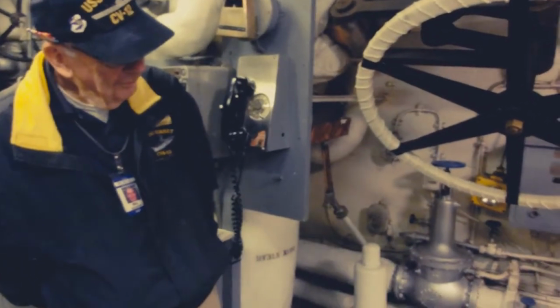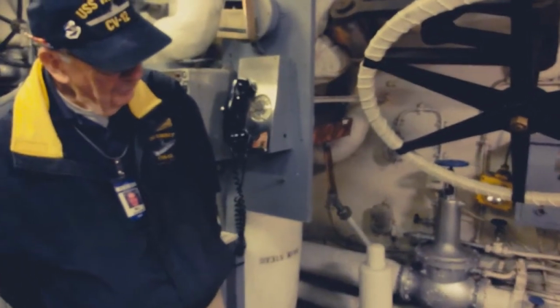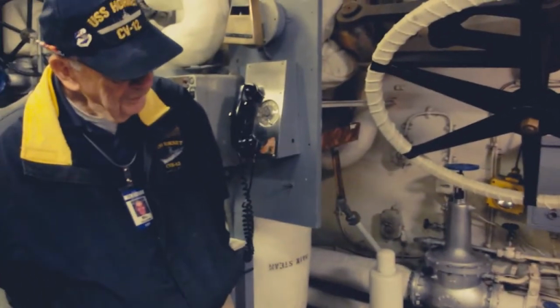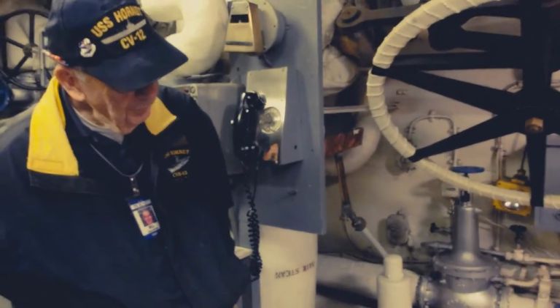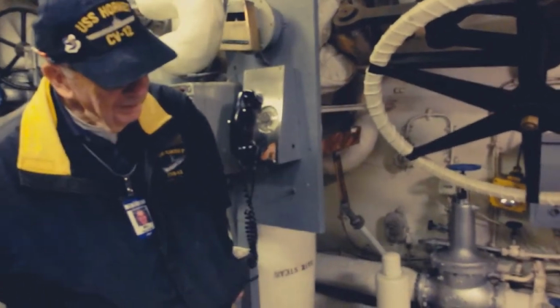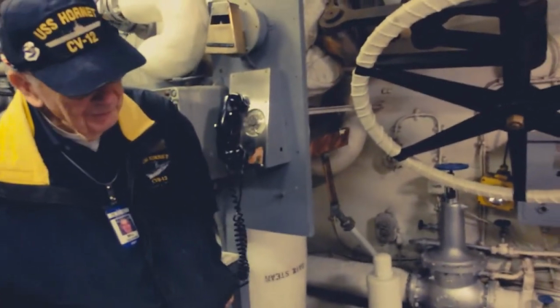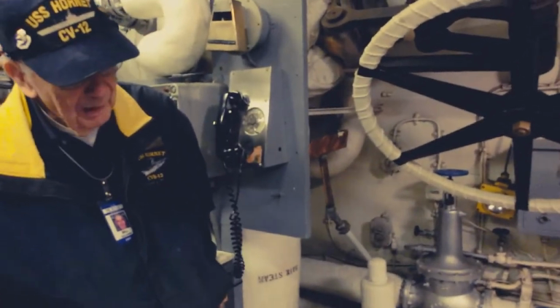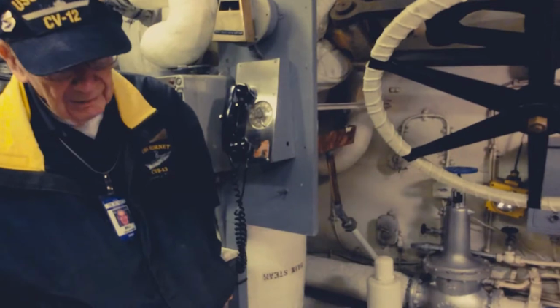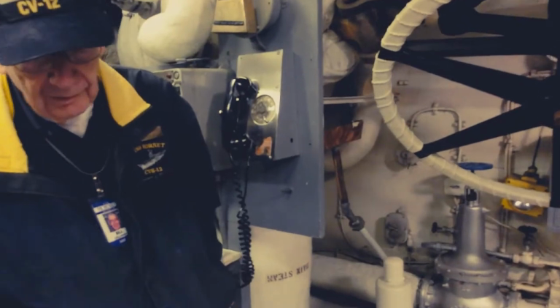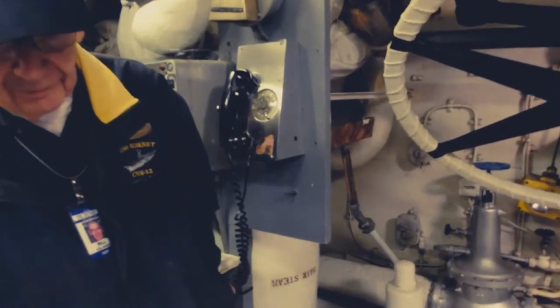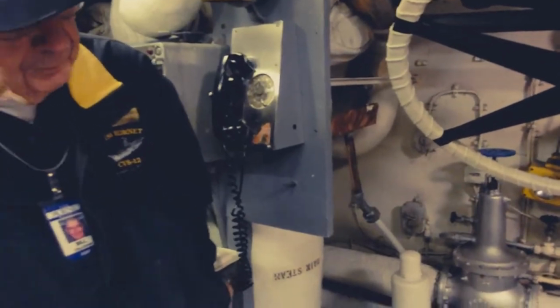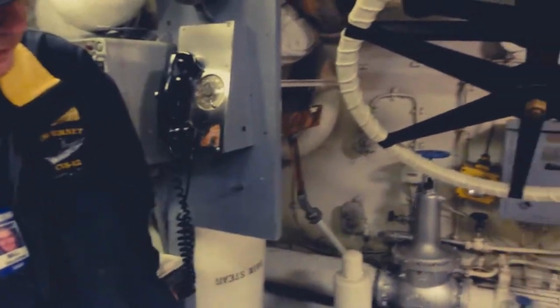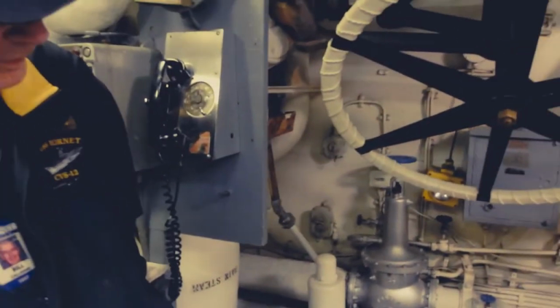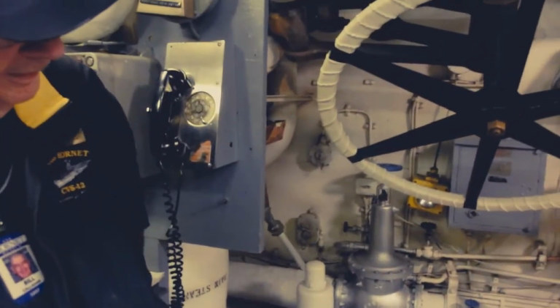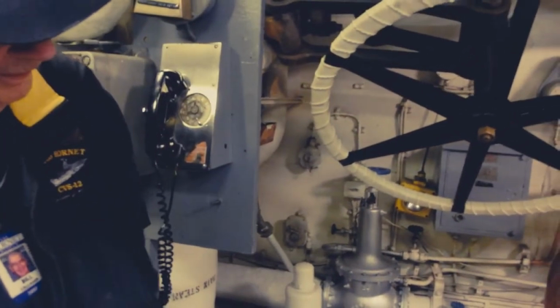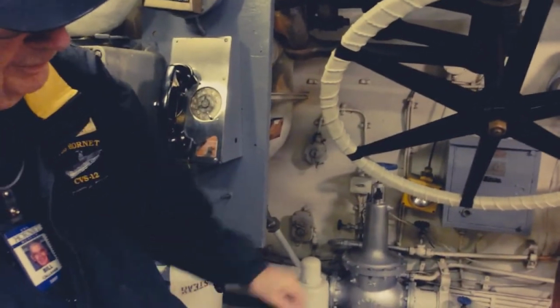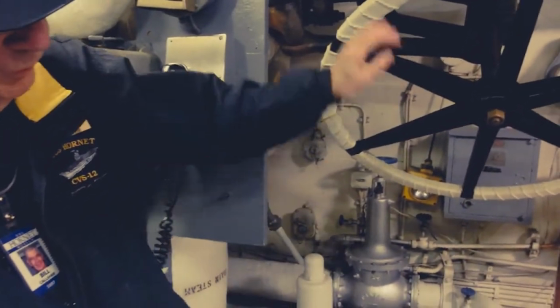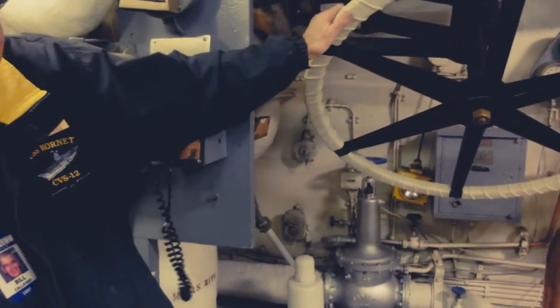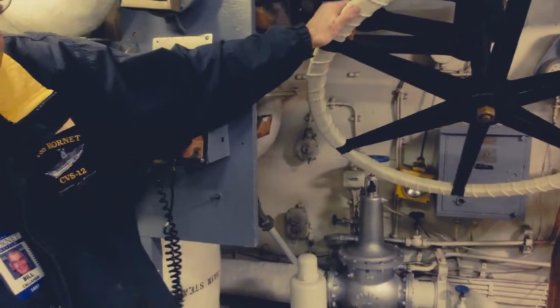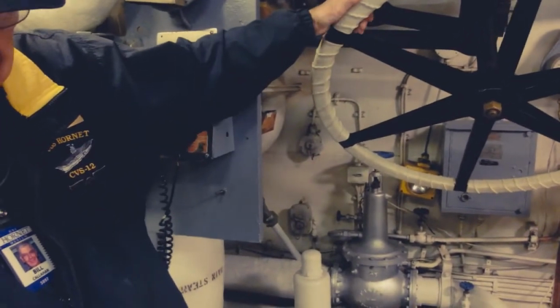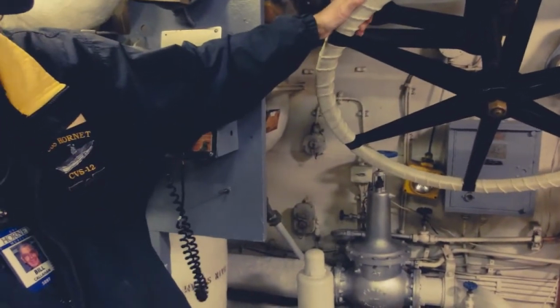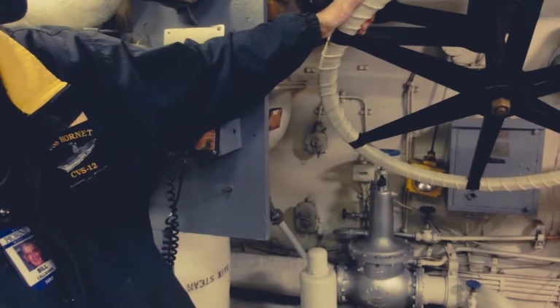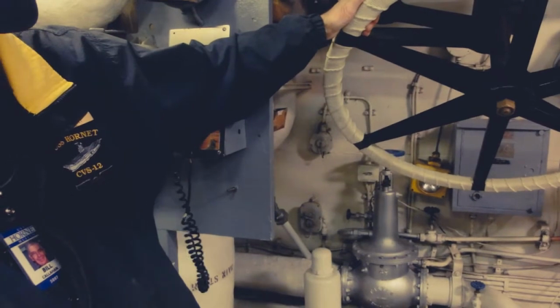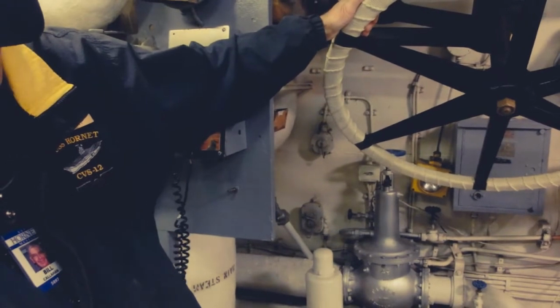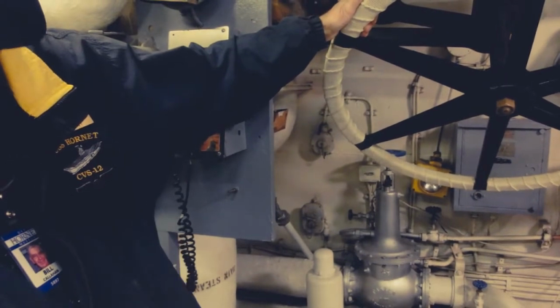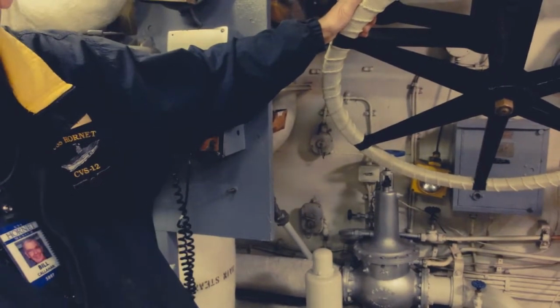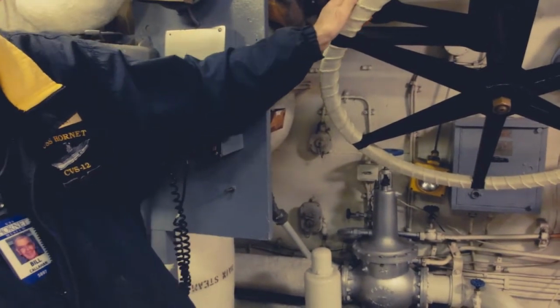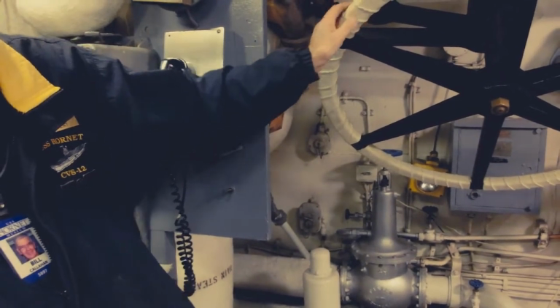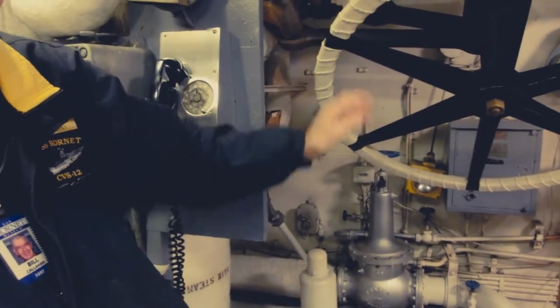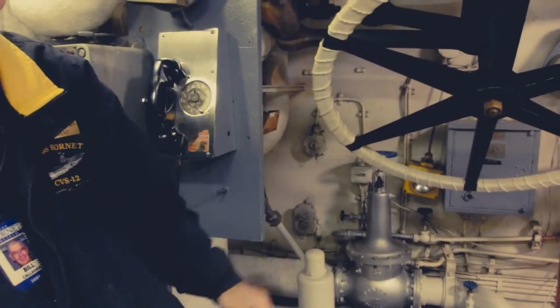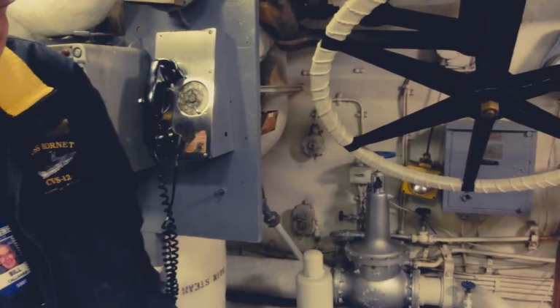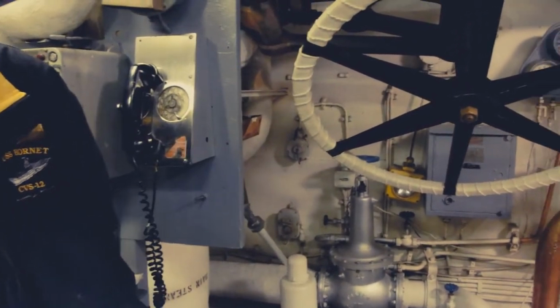The boilers were made by a company named Babcock and Wilcox — they're famous boilermakers. All the other things were made by, I think of it as Westinghouse. Yeah, electric stuff.